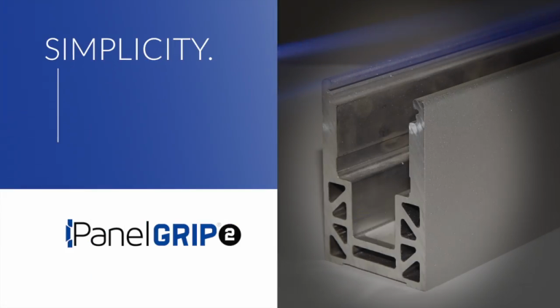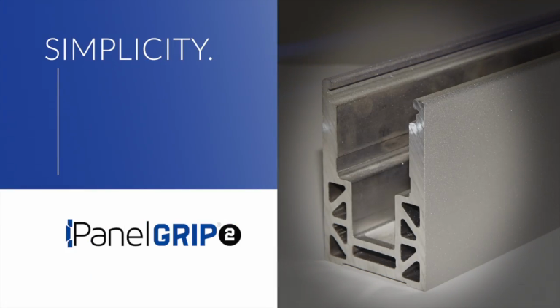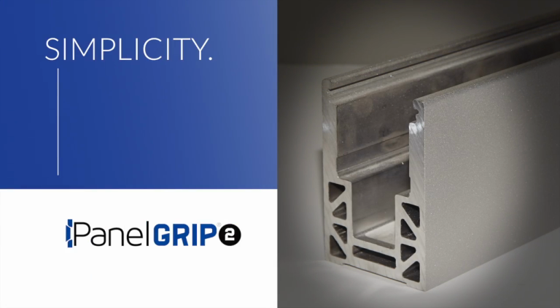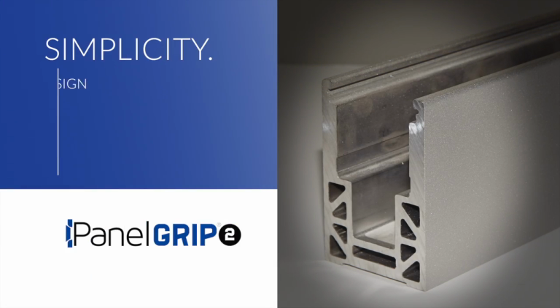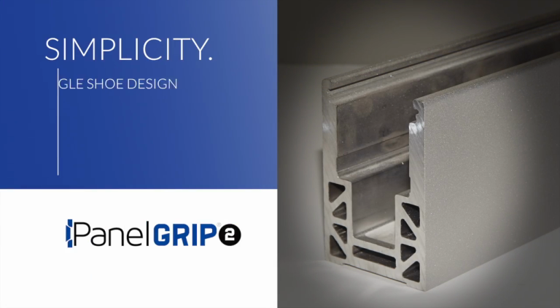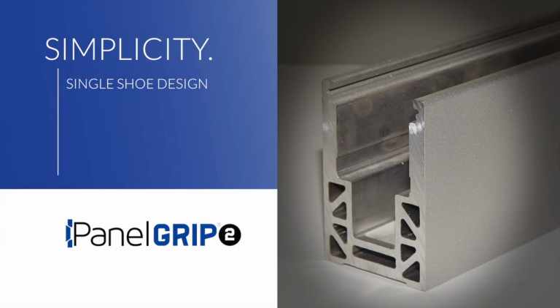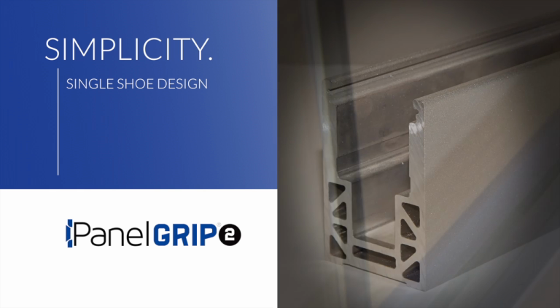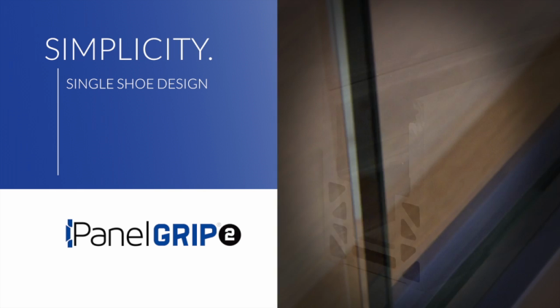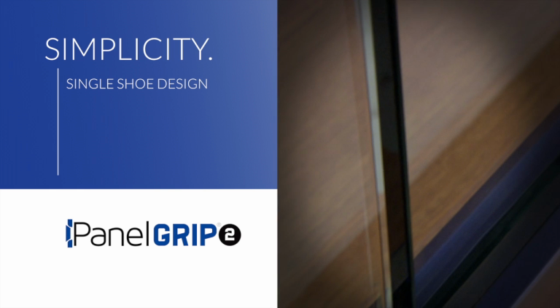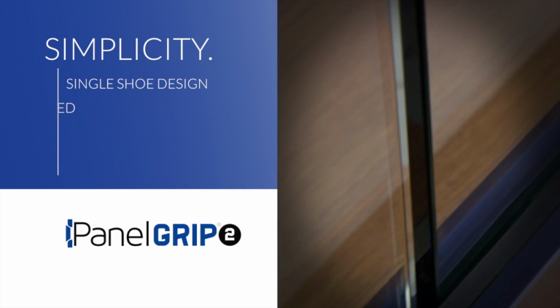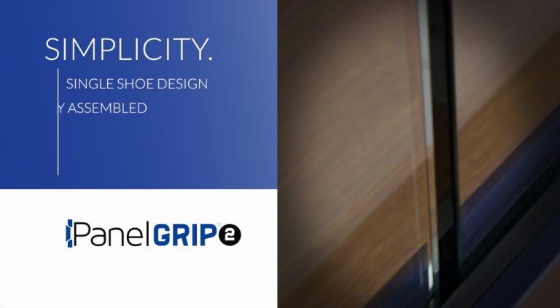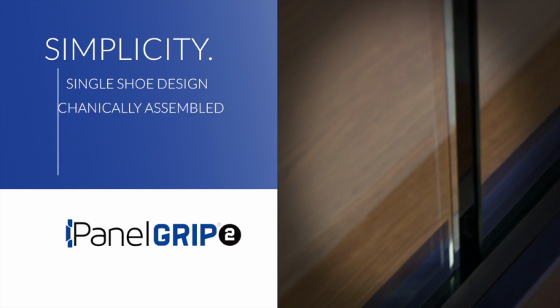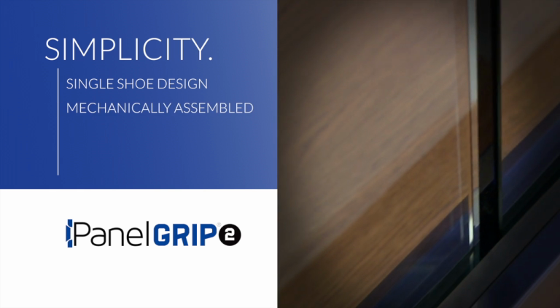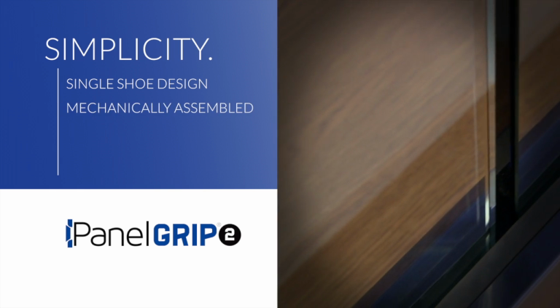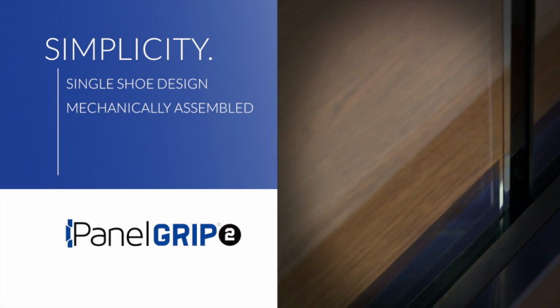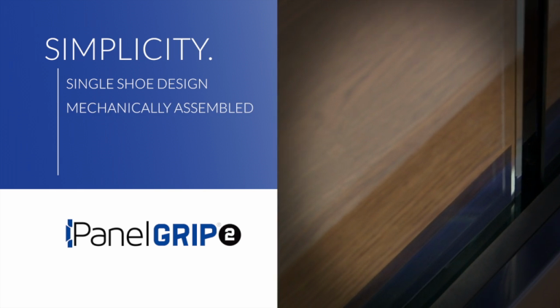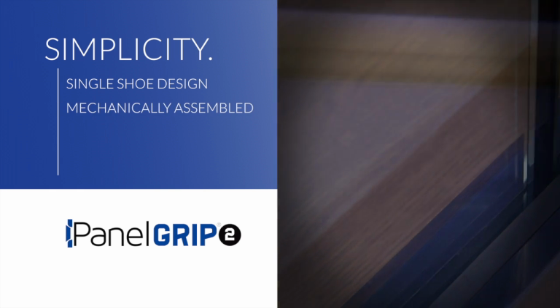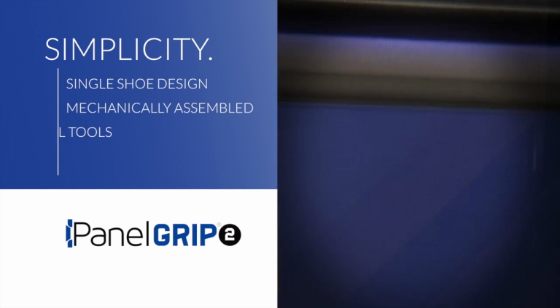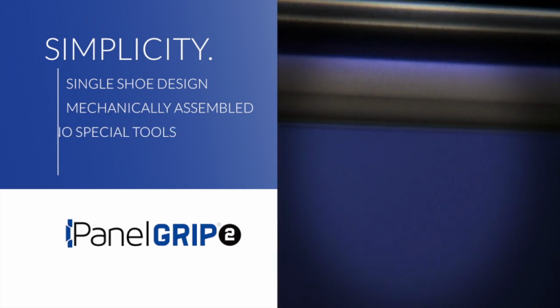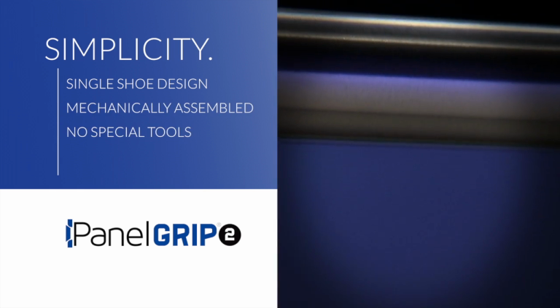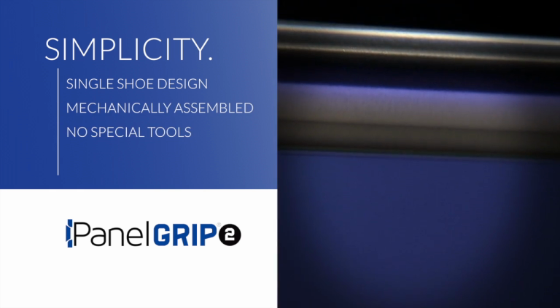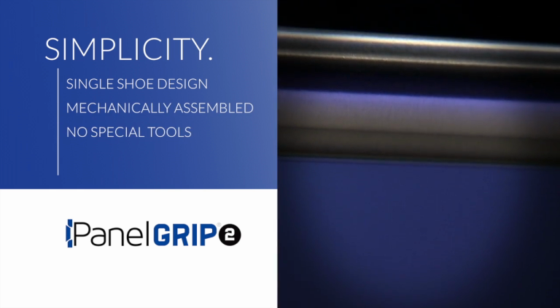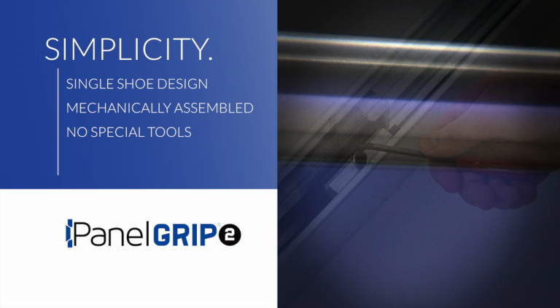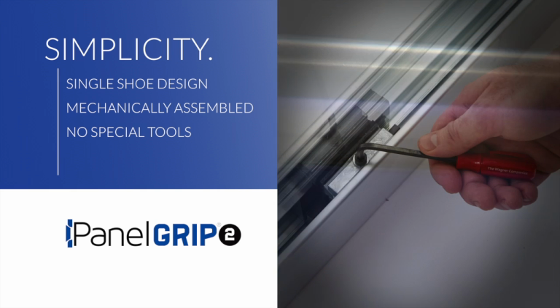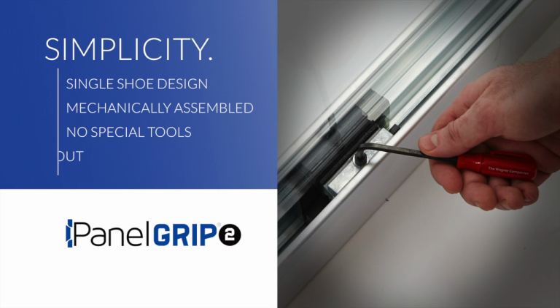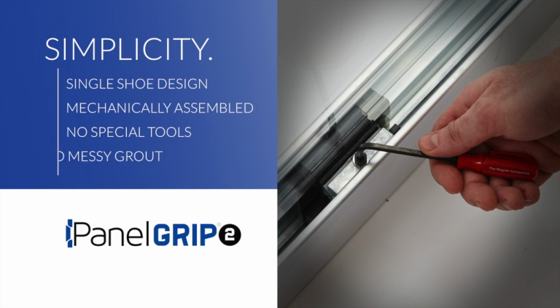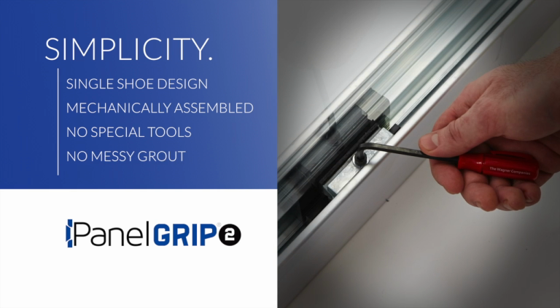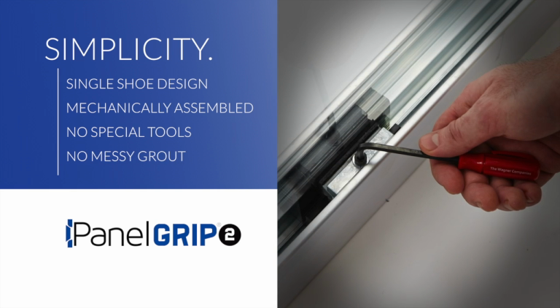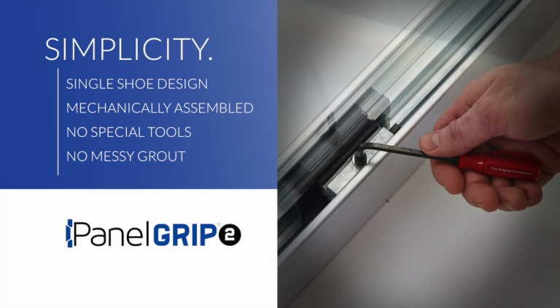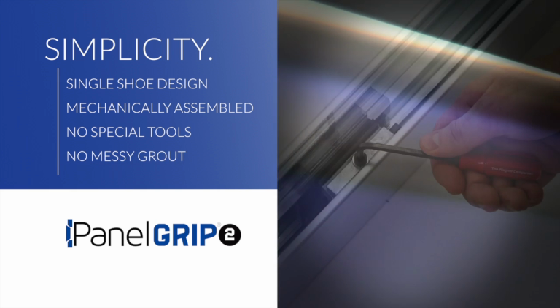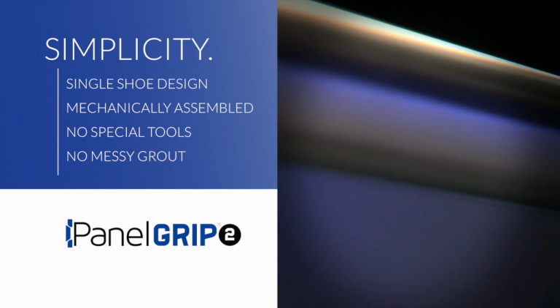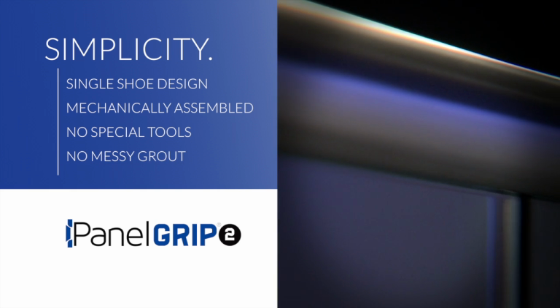The single shoe design is lightweight, mechanically assembled, no special tools — saves time and money.